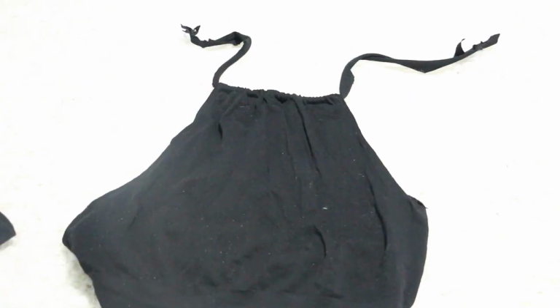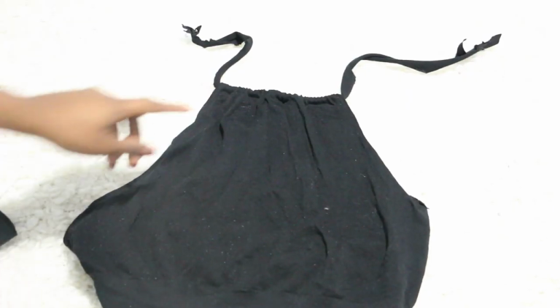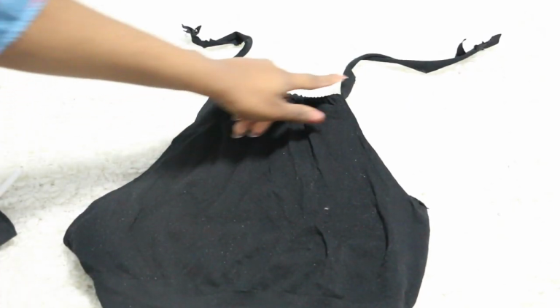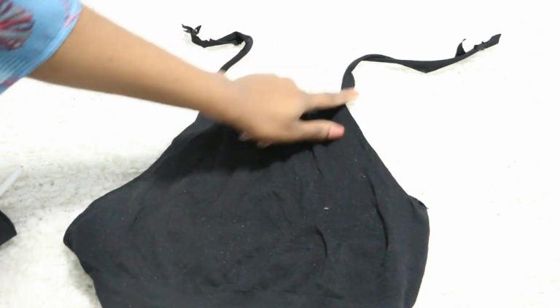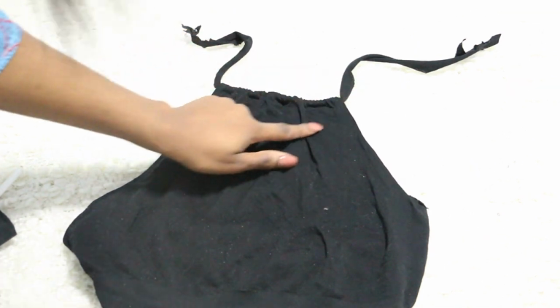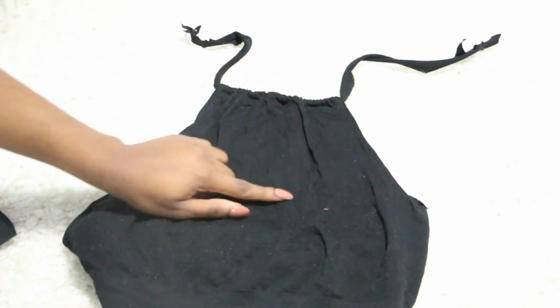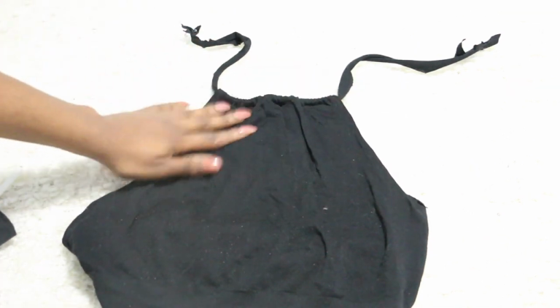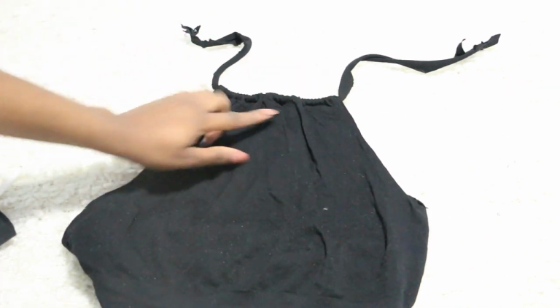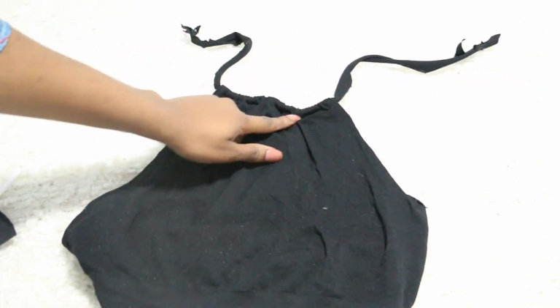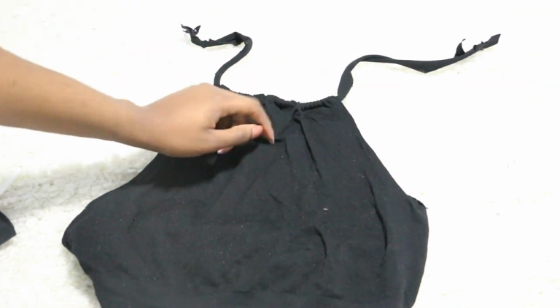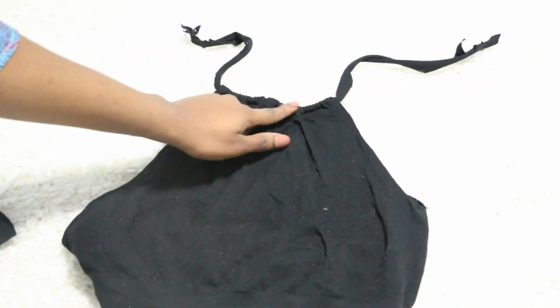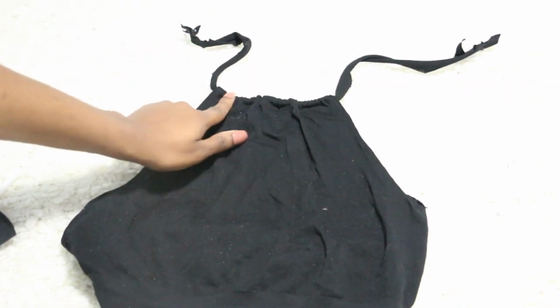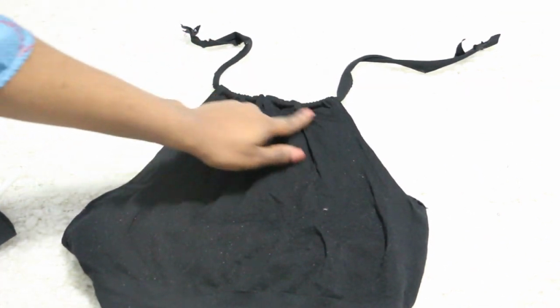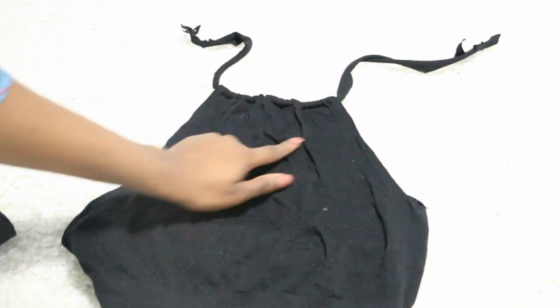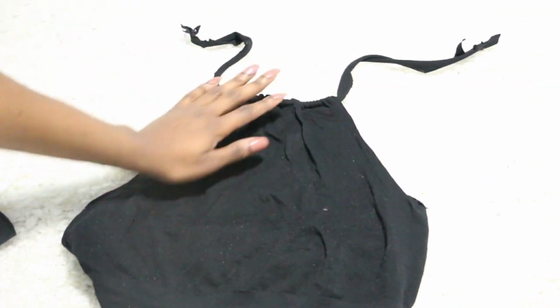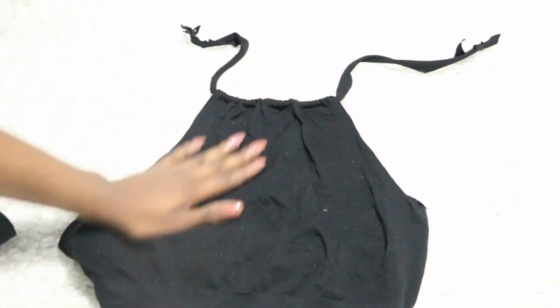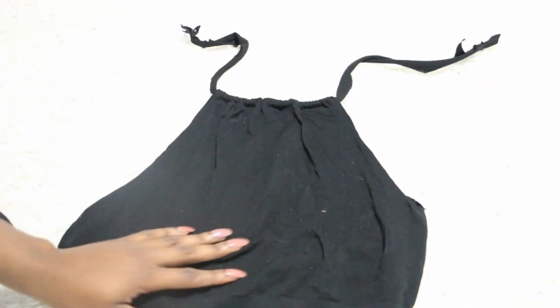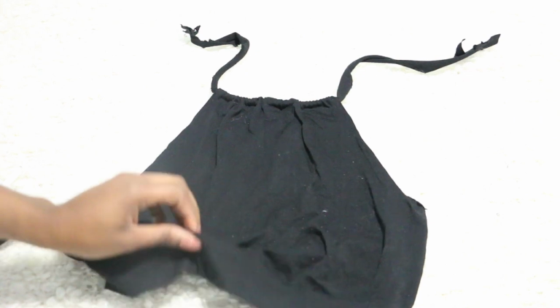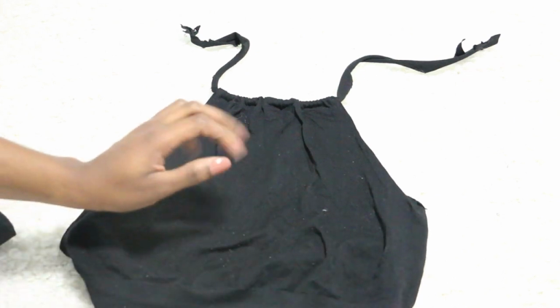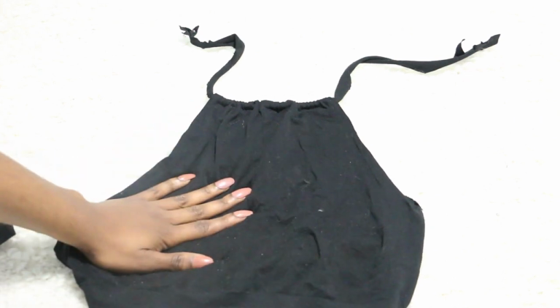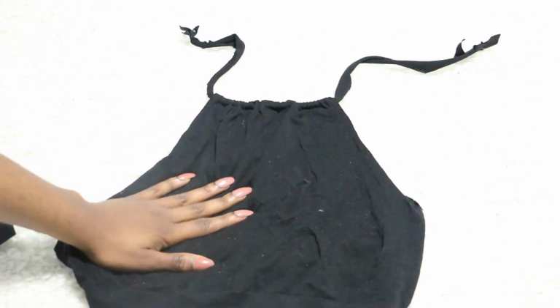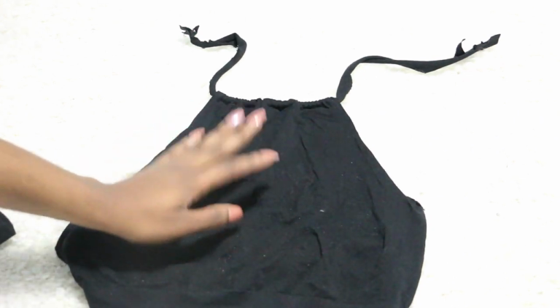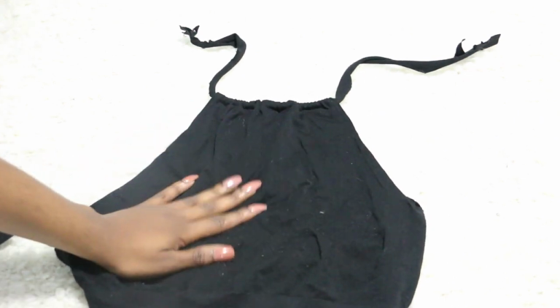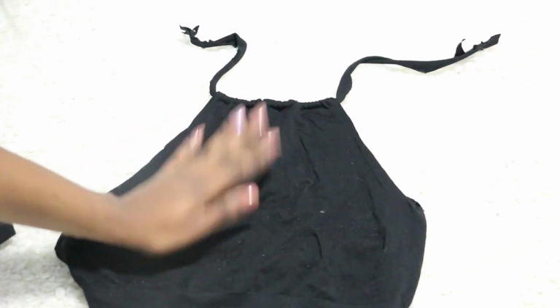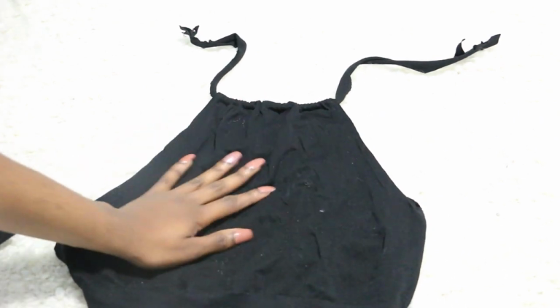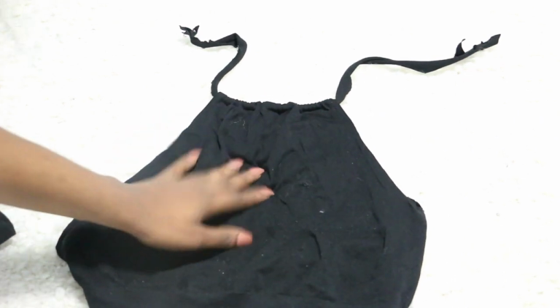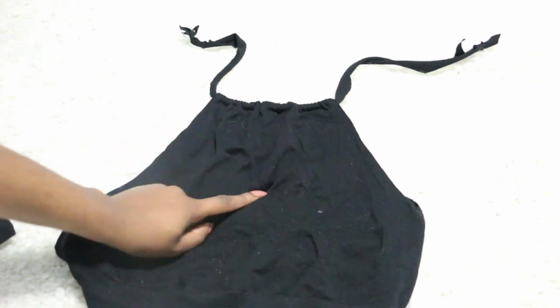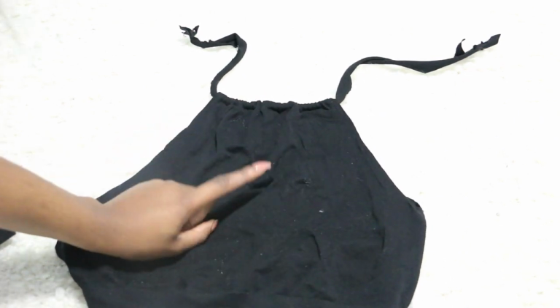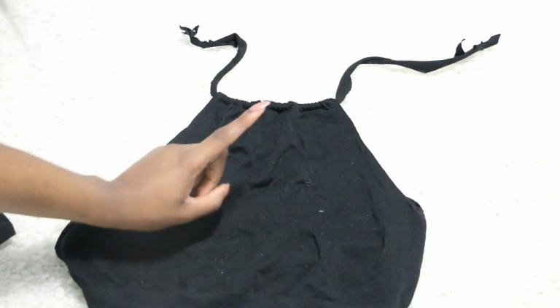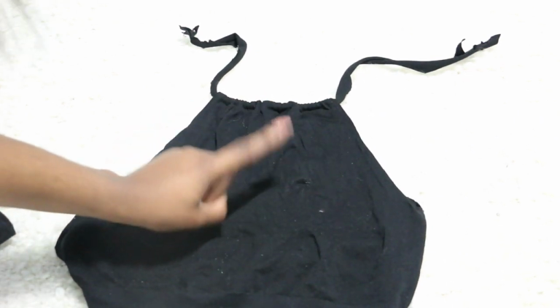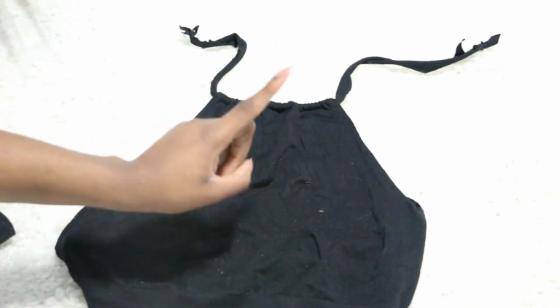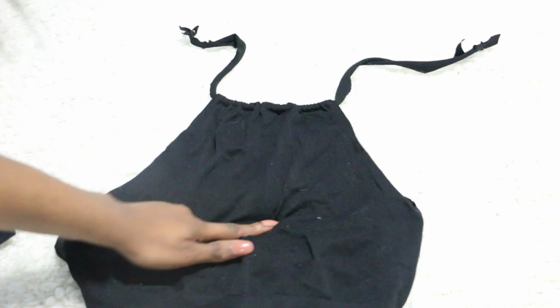After inserting the strings, it should look like this. There should be a really cool effect over here, and your halter top is basically ready to wear. I'm just going to show you guys how this looks like on.